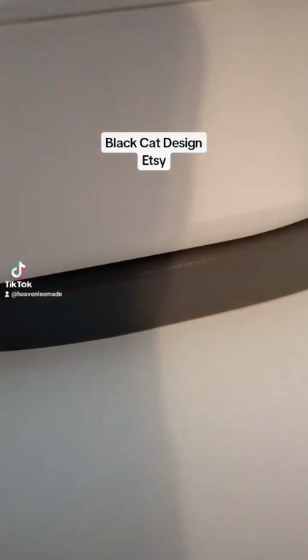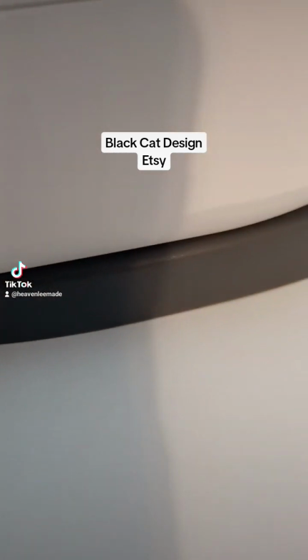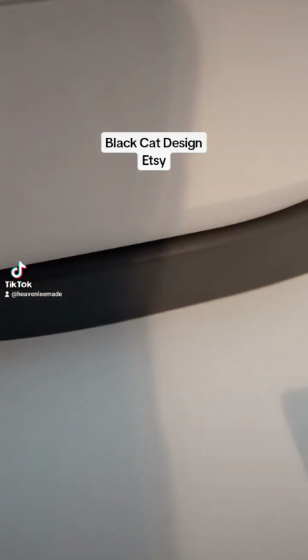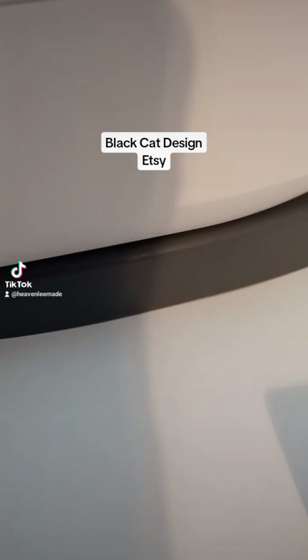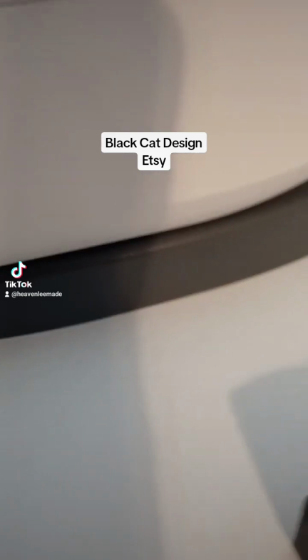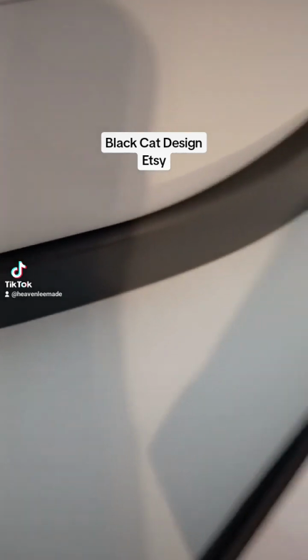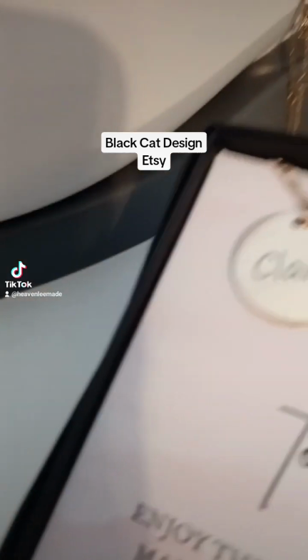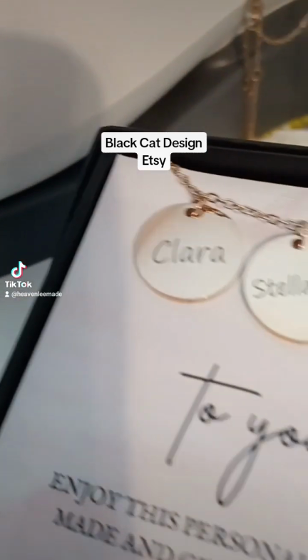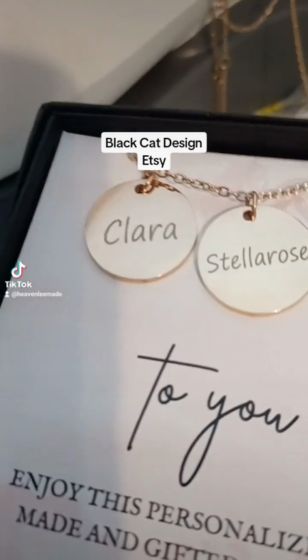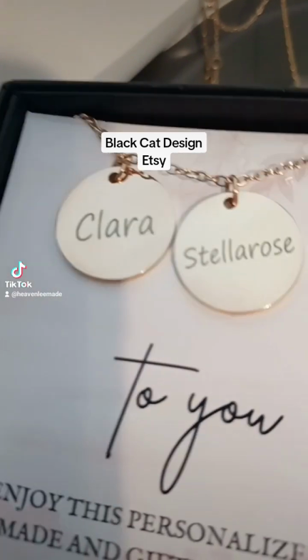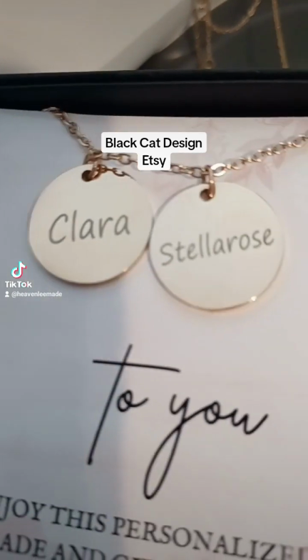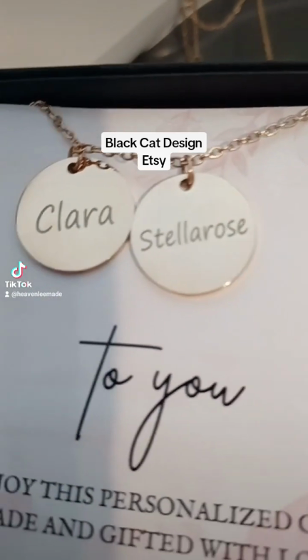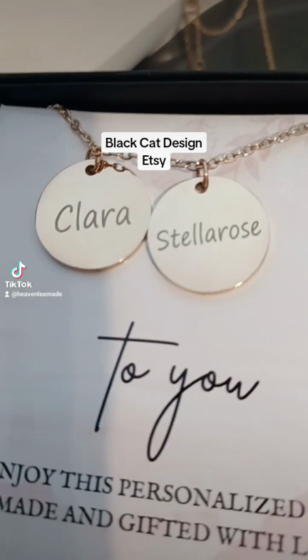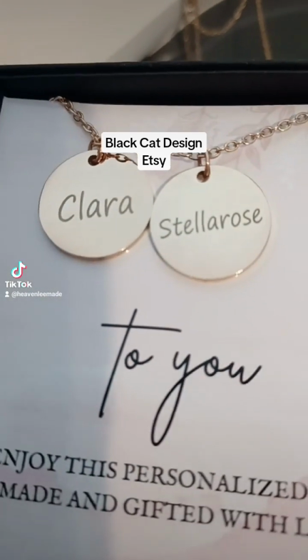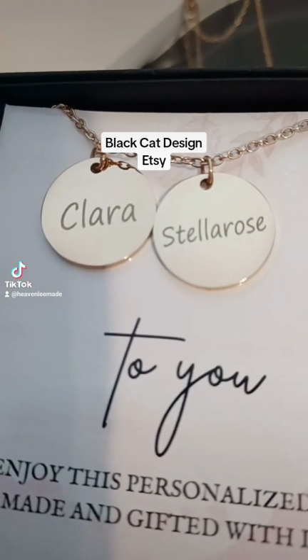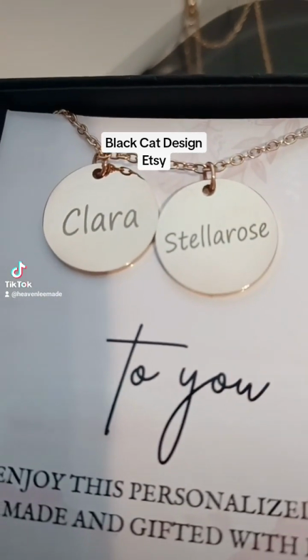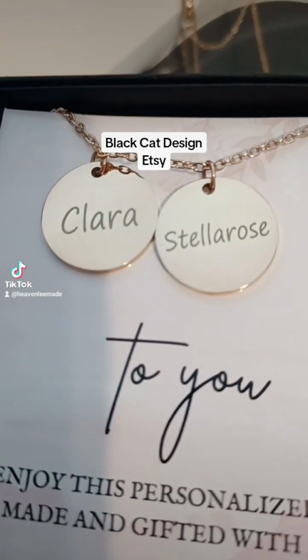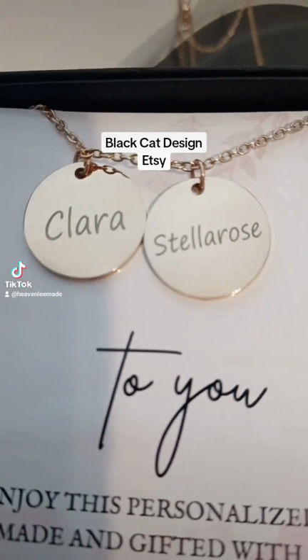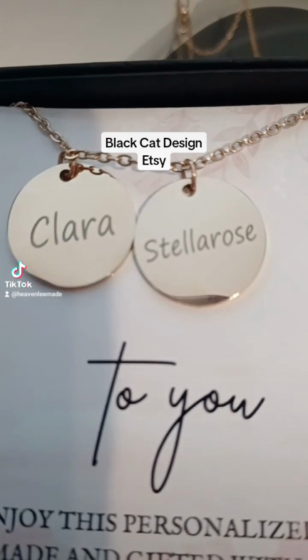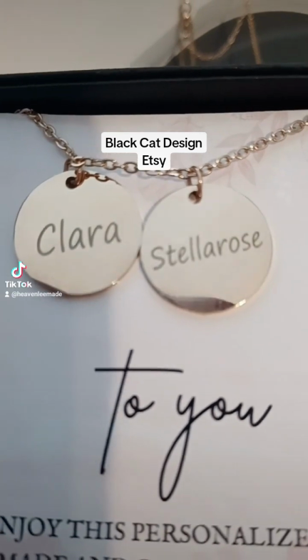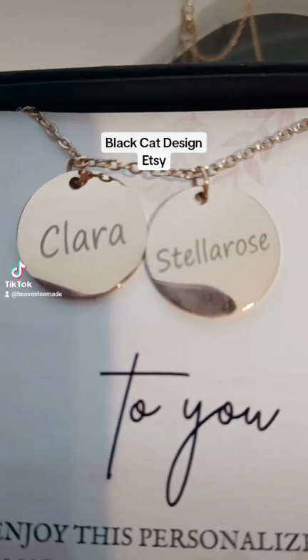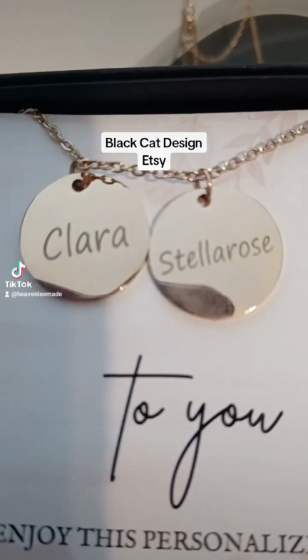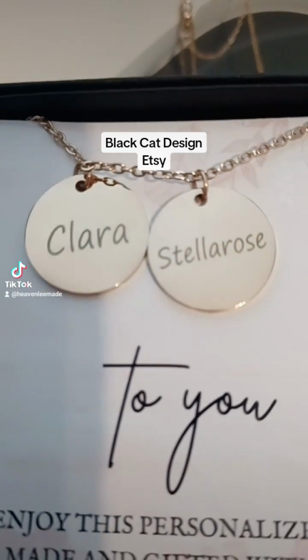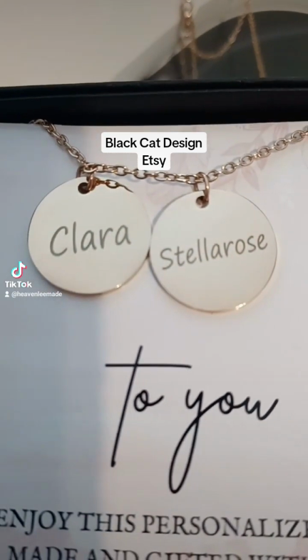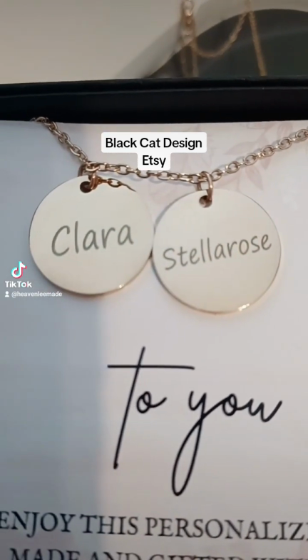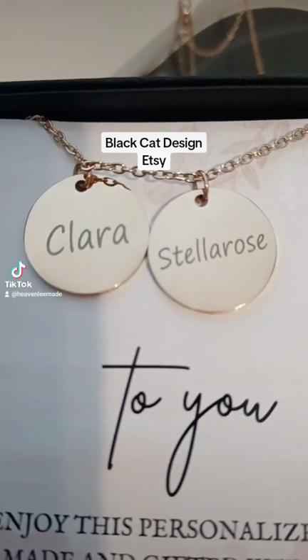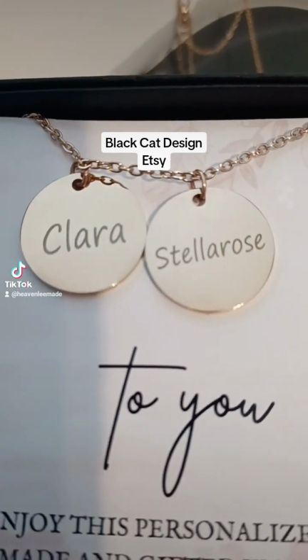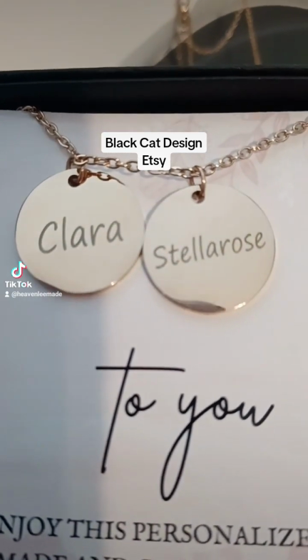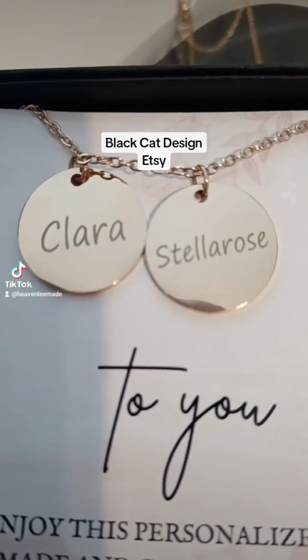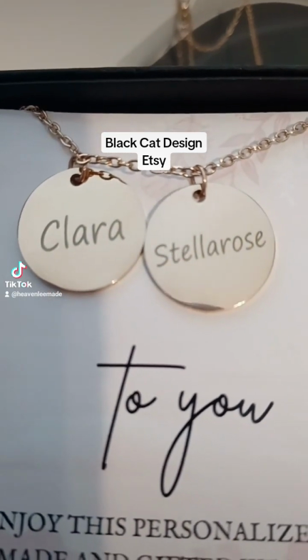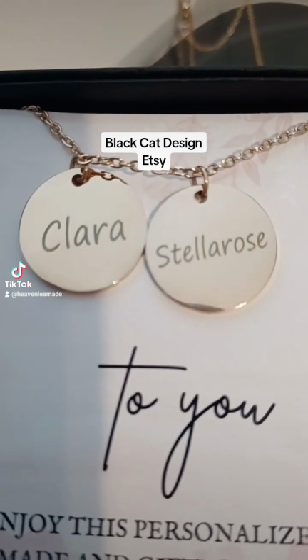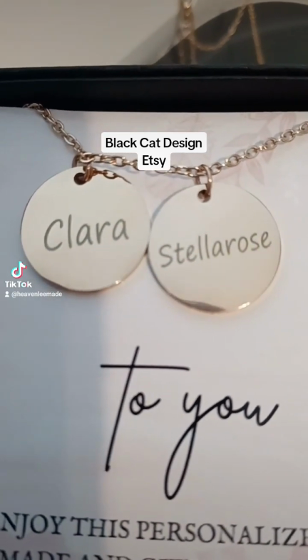Here is the engrave of just the names, and this is called a coin necklace. You can have one,